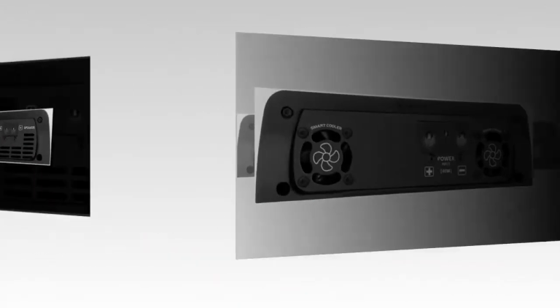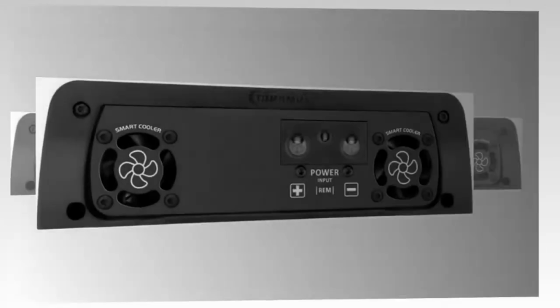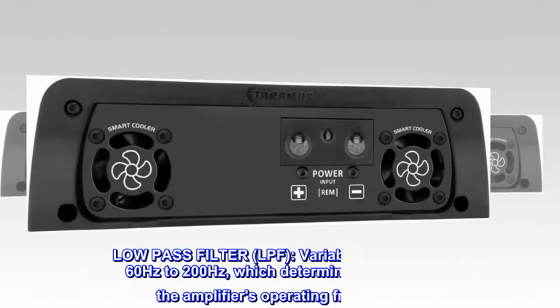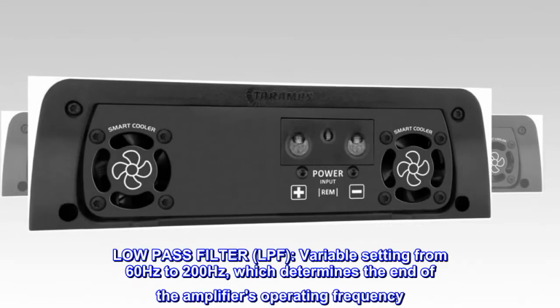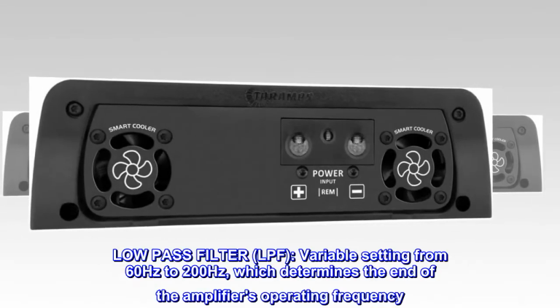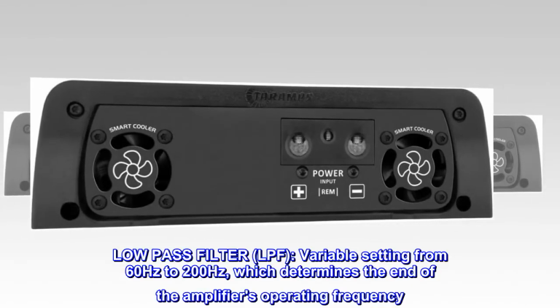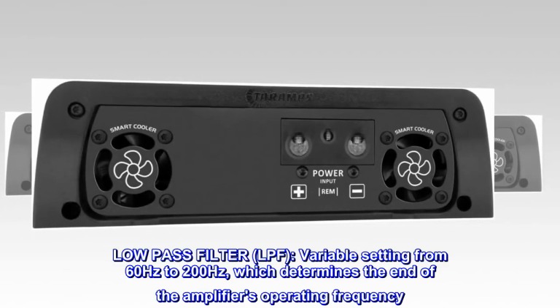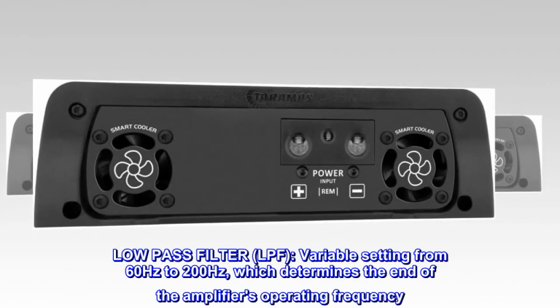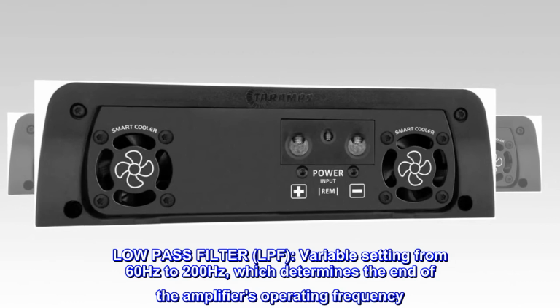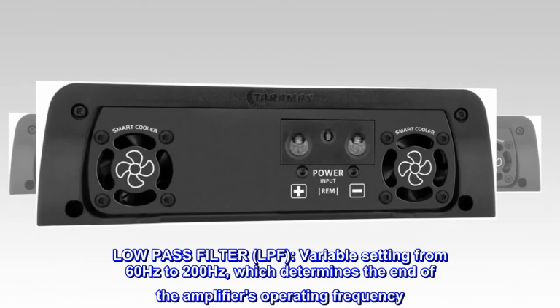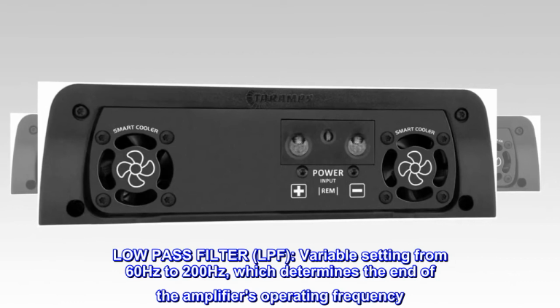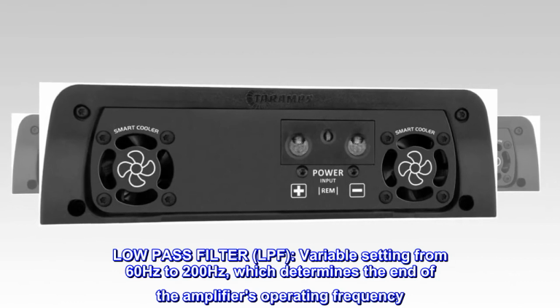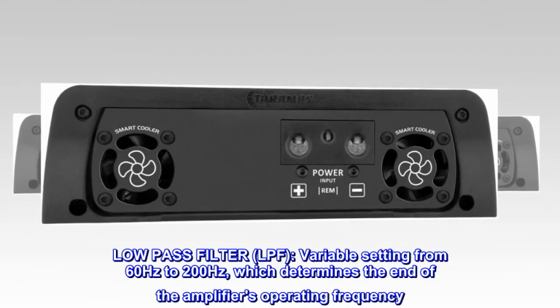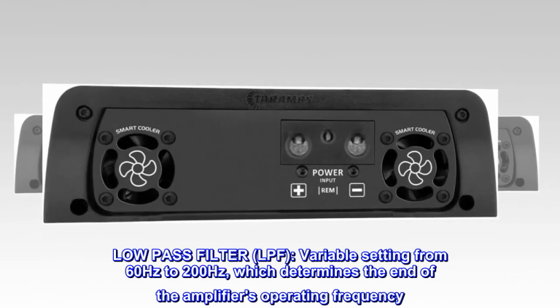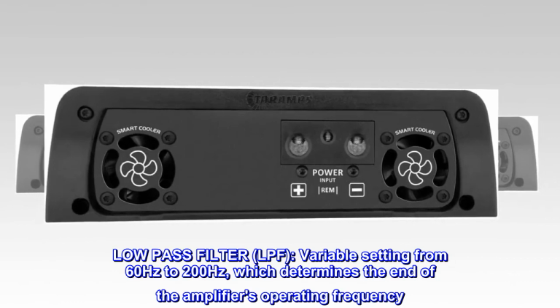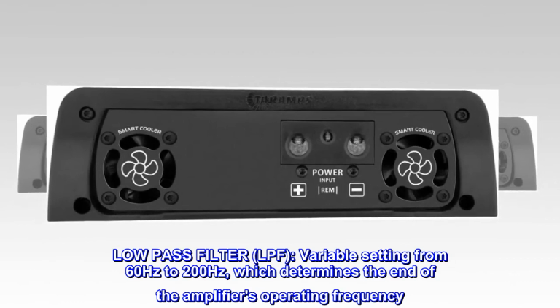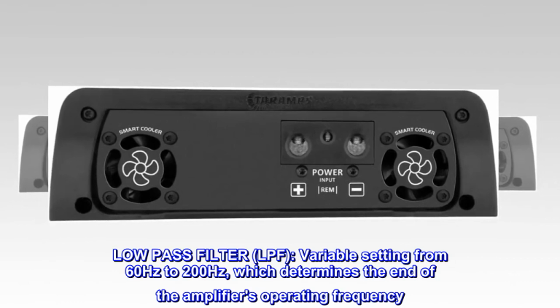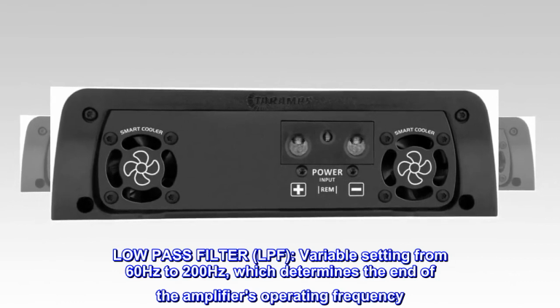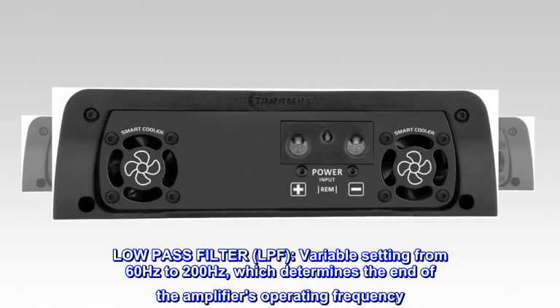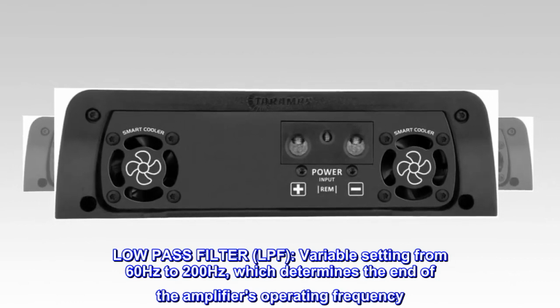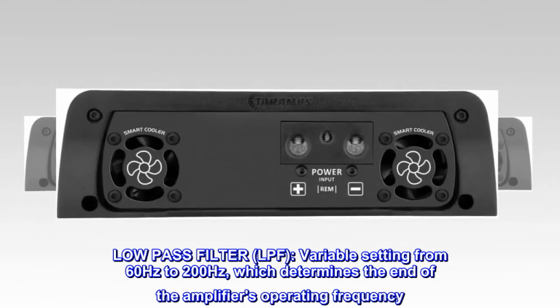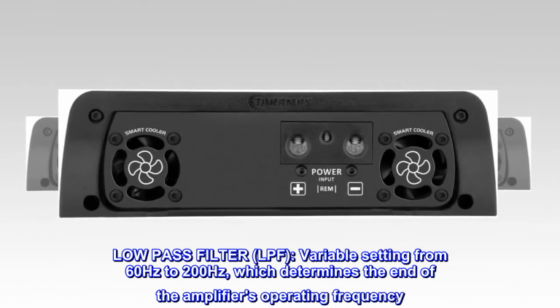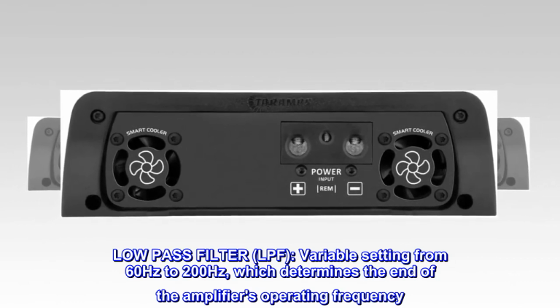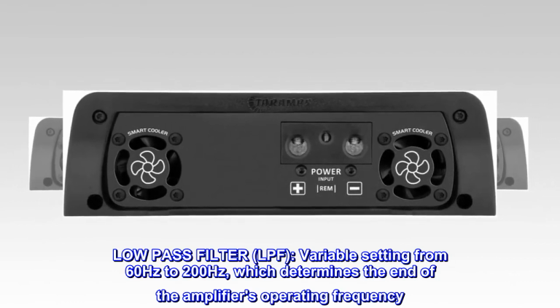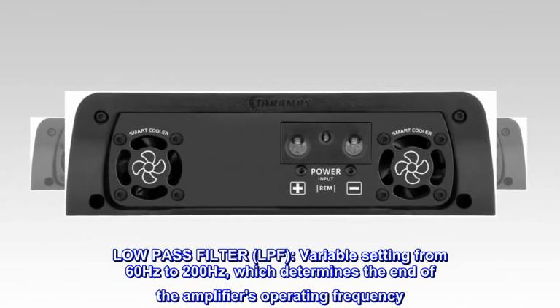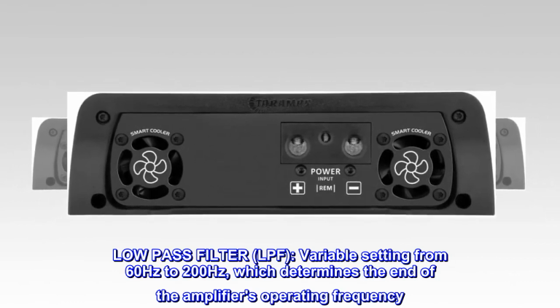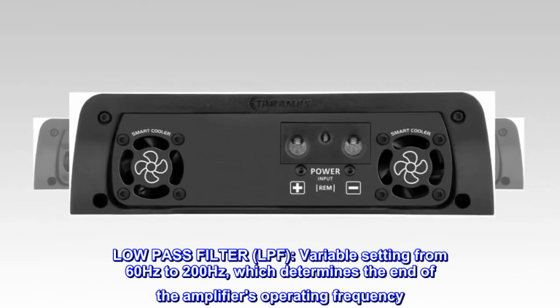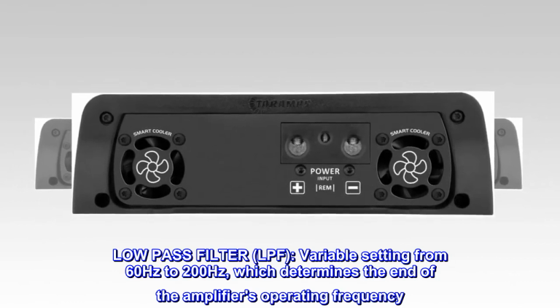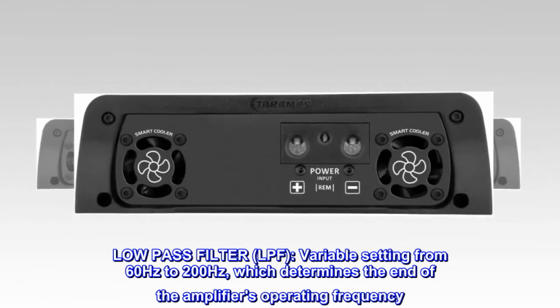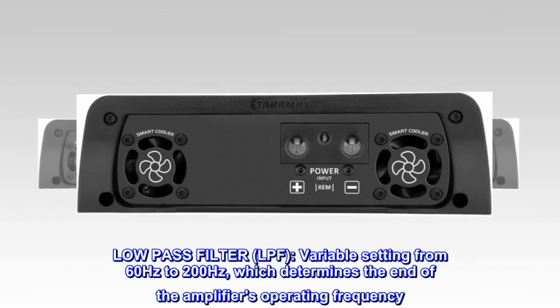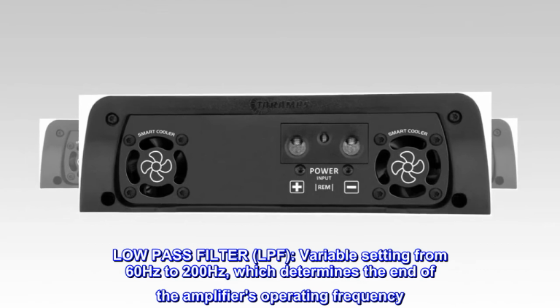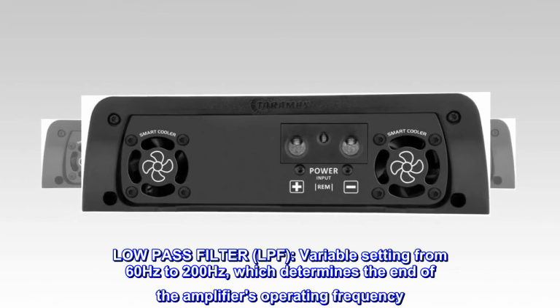Low-pass filter, LPF: variable setting from 60 Hz to 200 Hz, which determines the end of the amplifier's operating frequency.